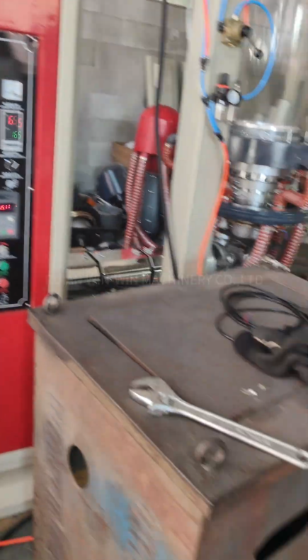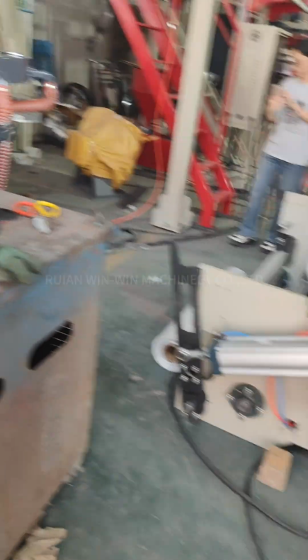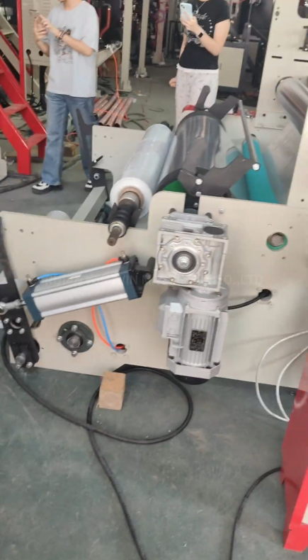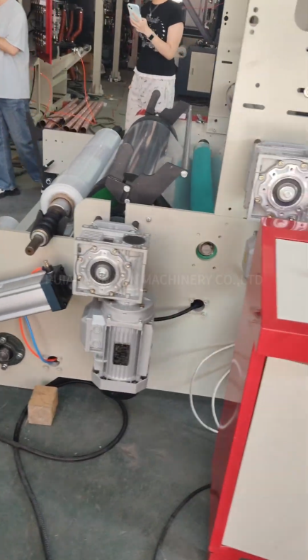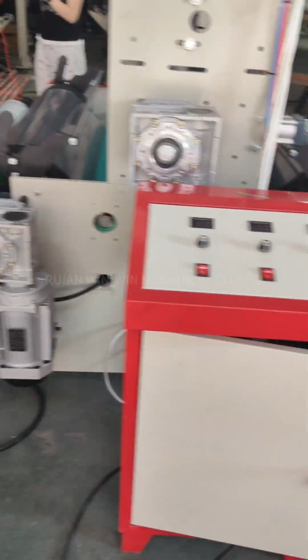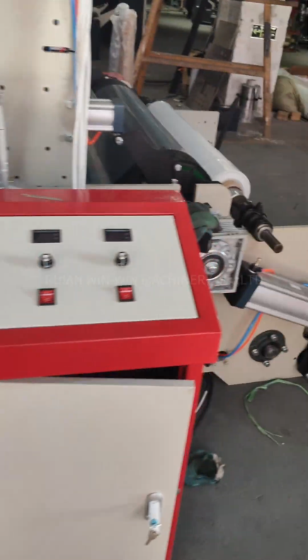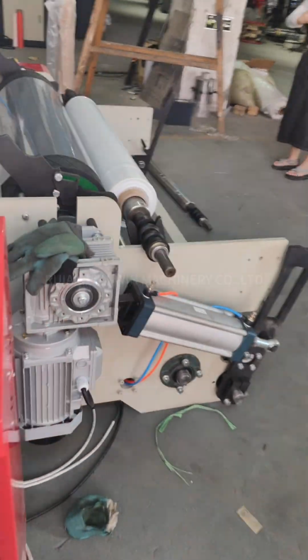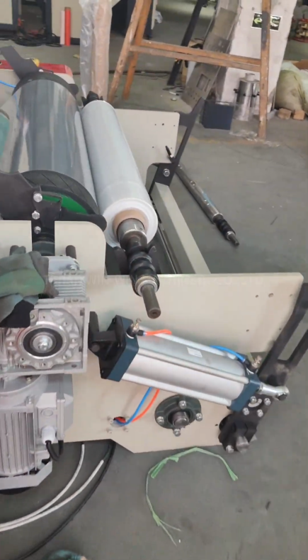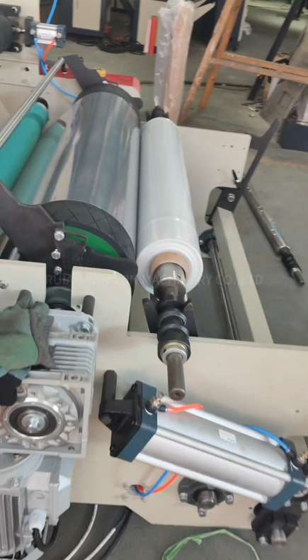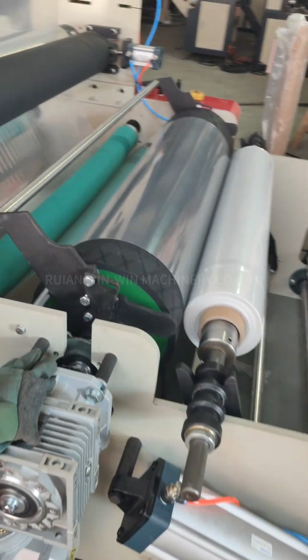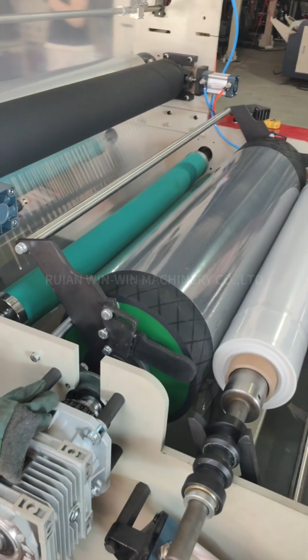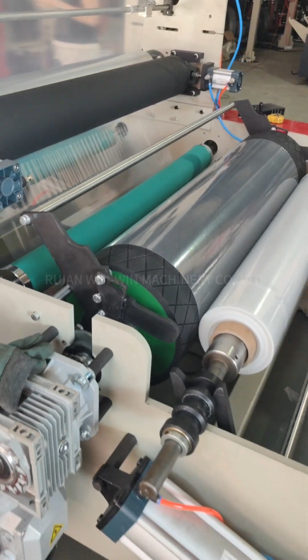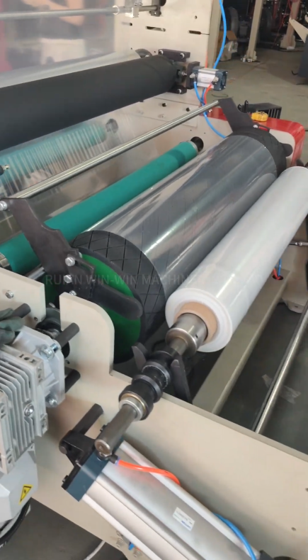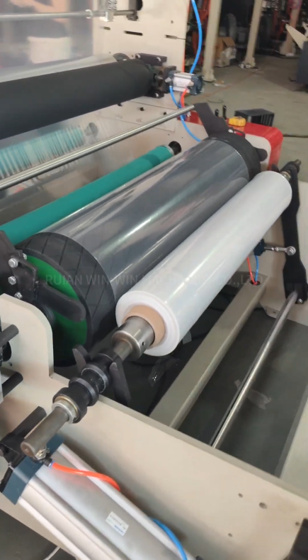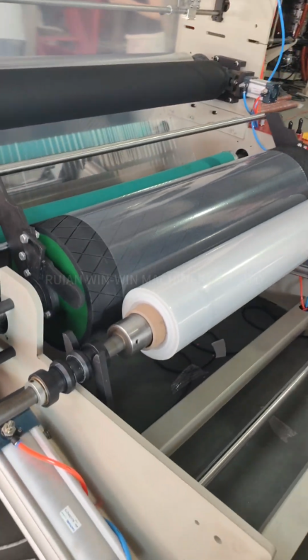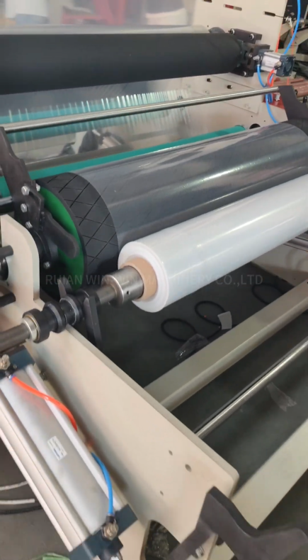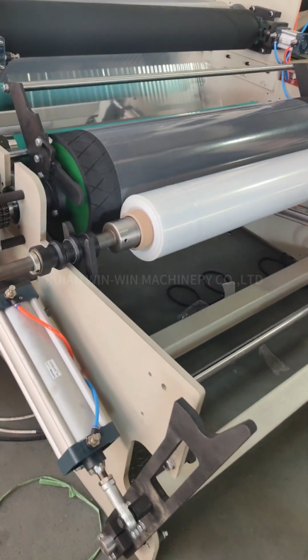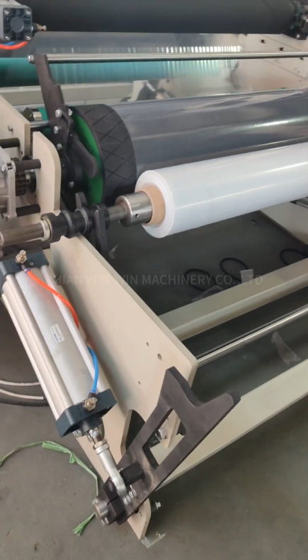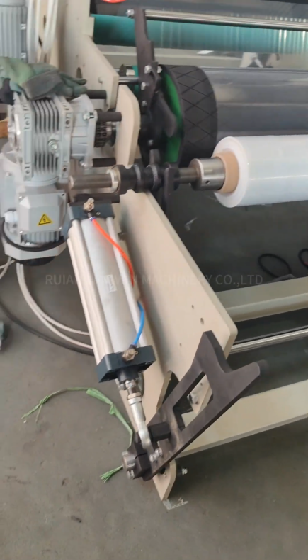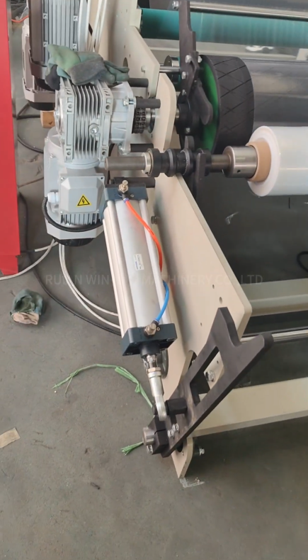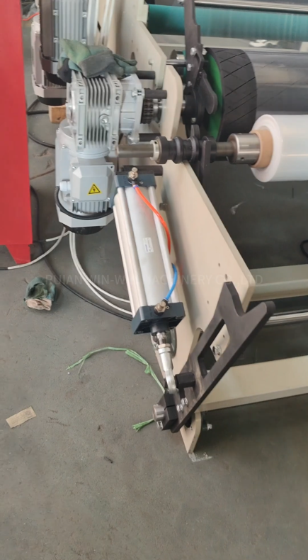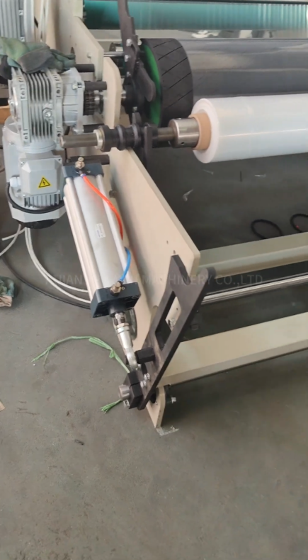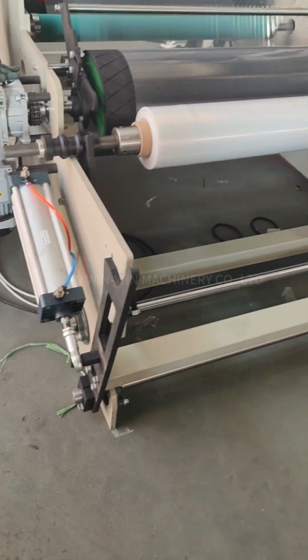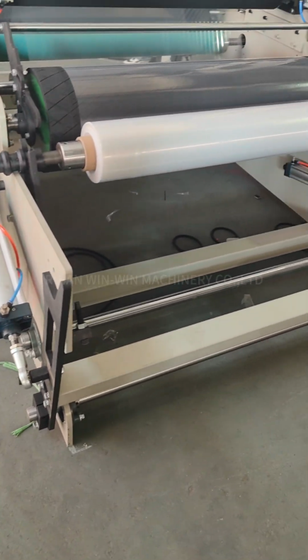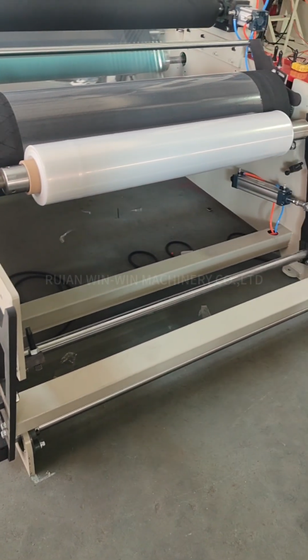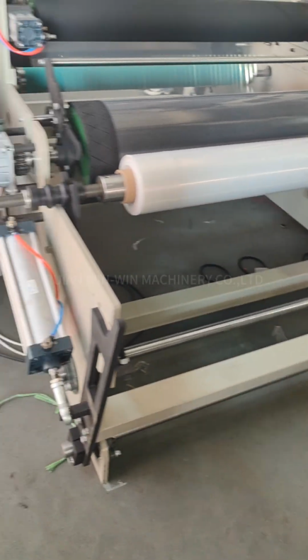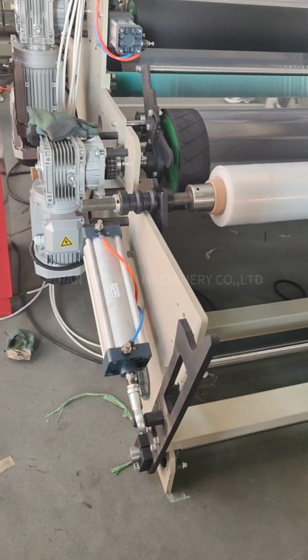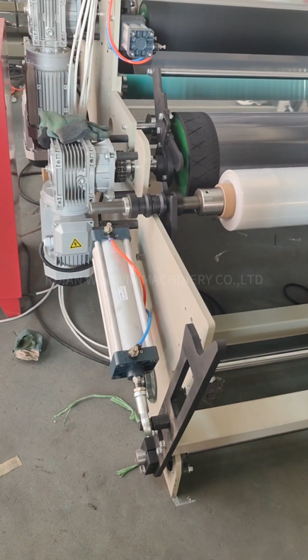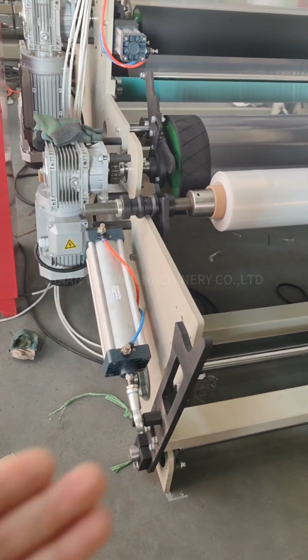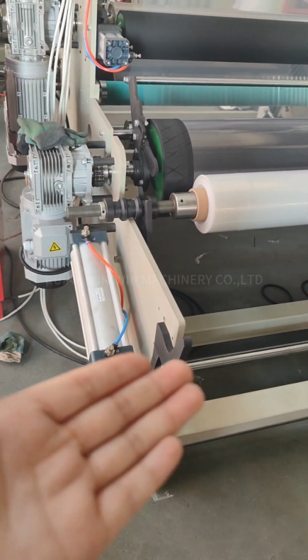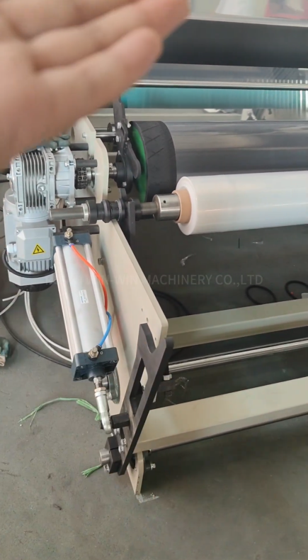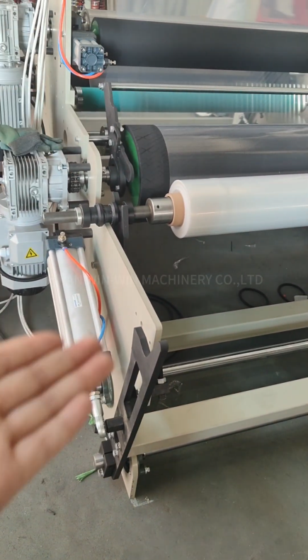The film thickness is about 40 microns per layer. This unit uses a pneumatic cylinder control so it can move up and down.